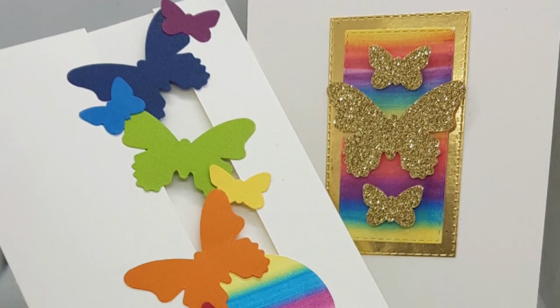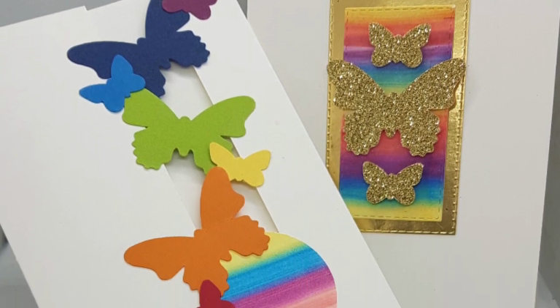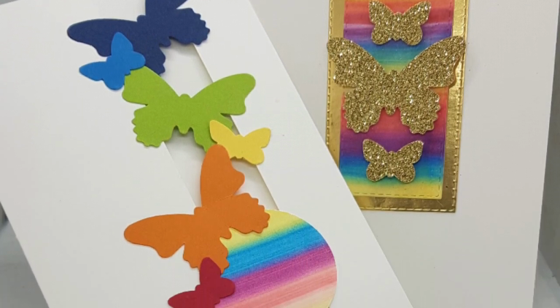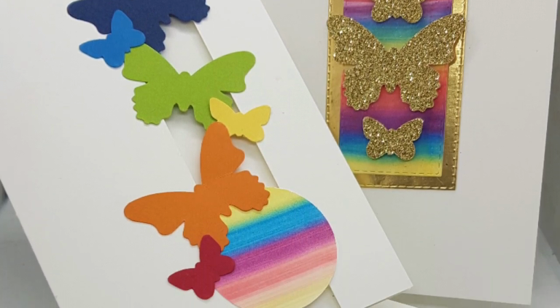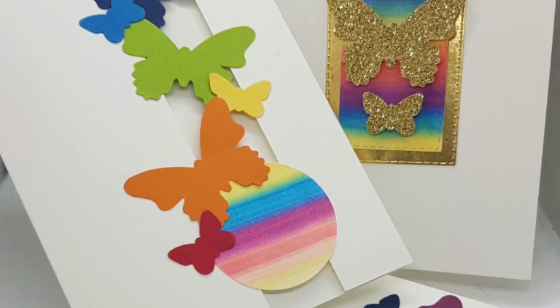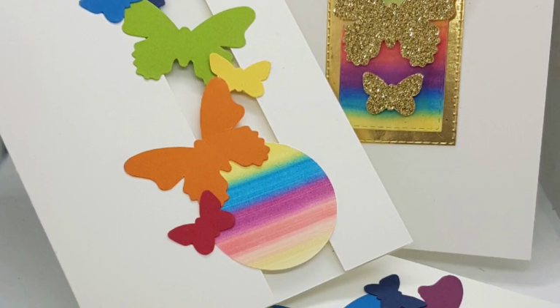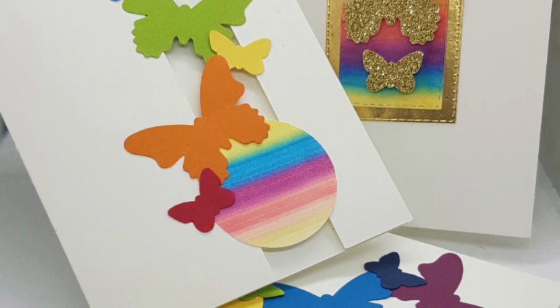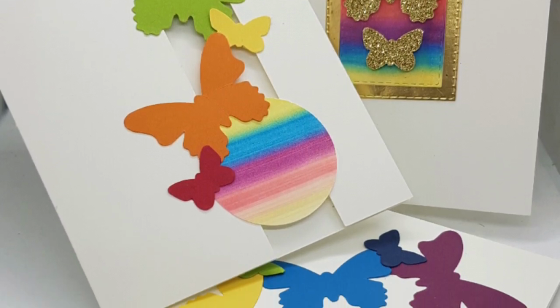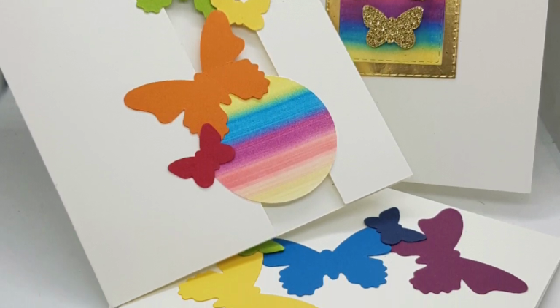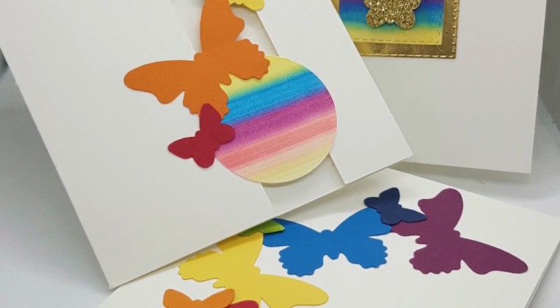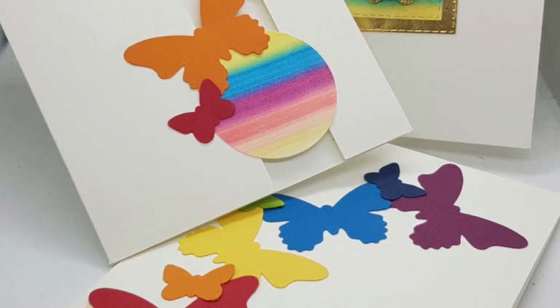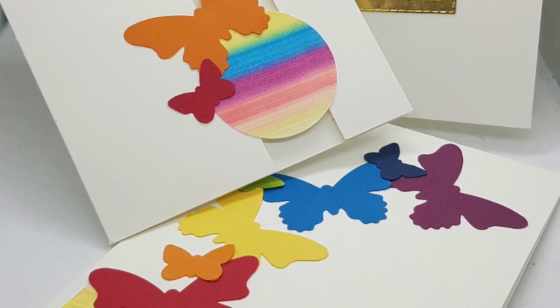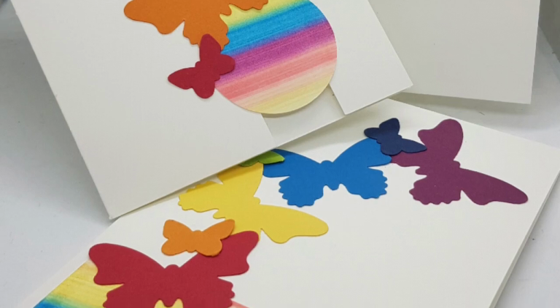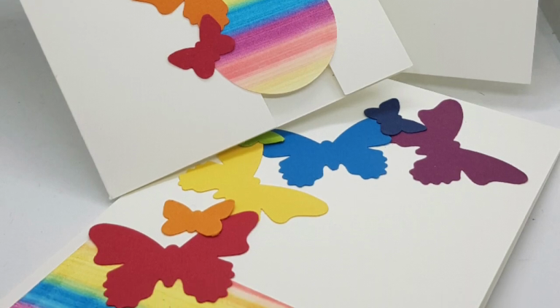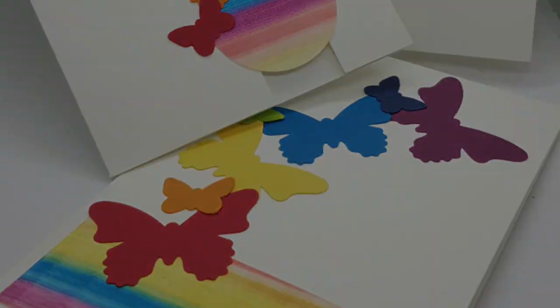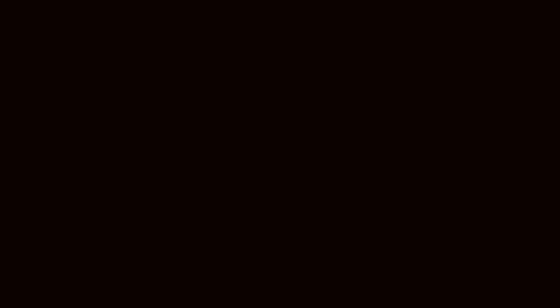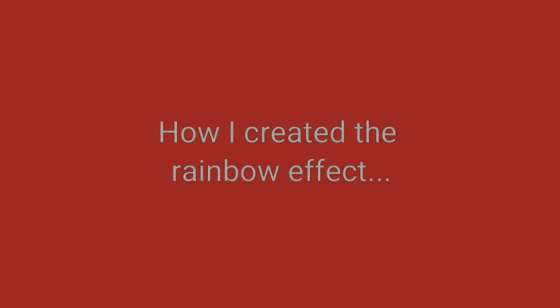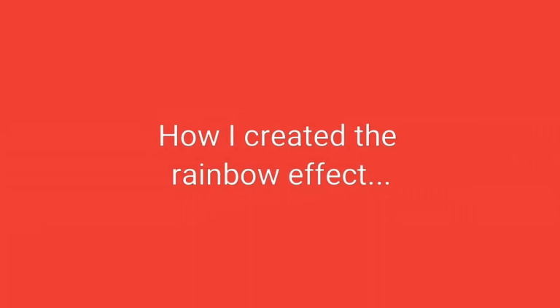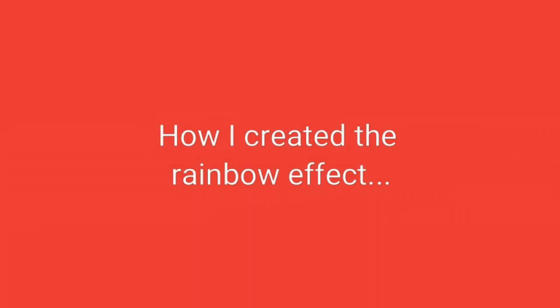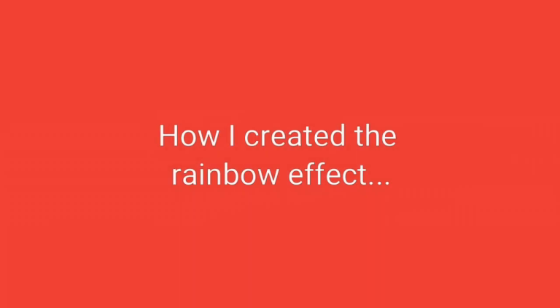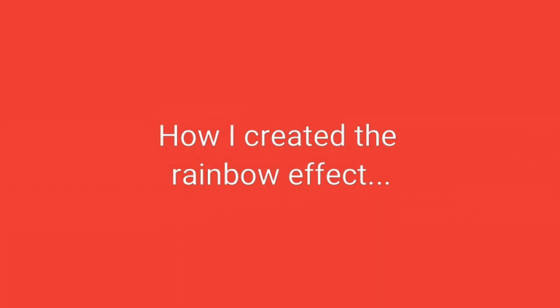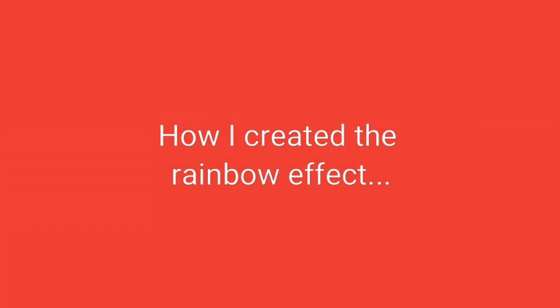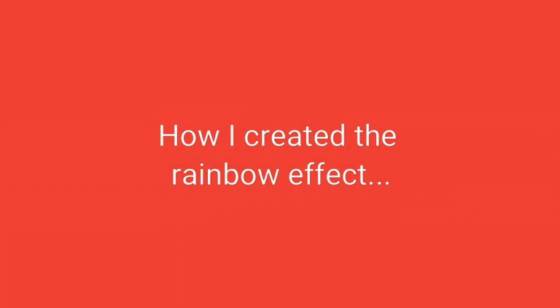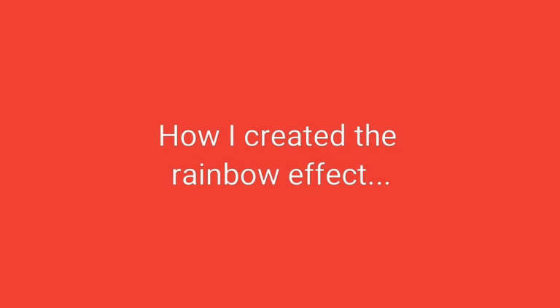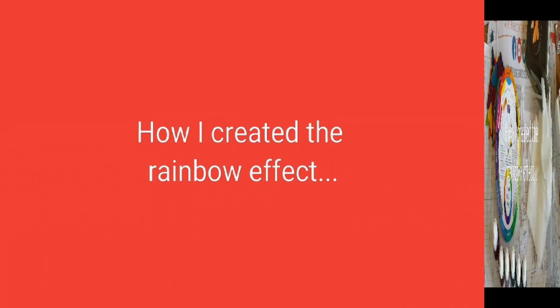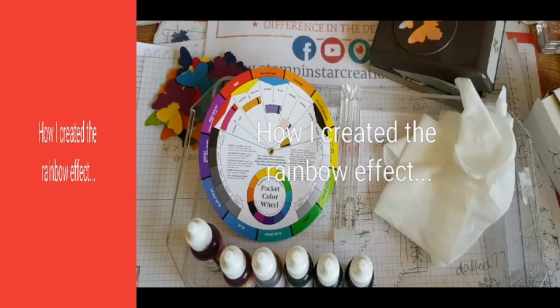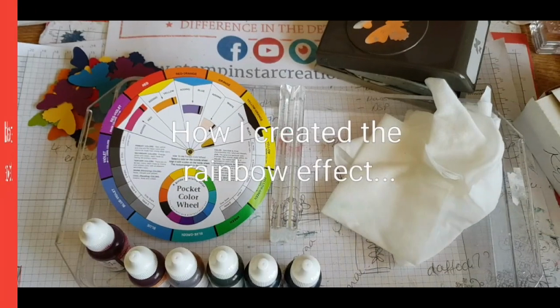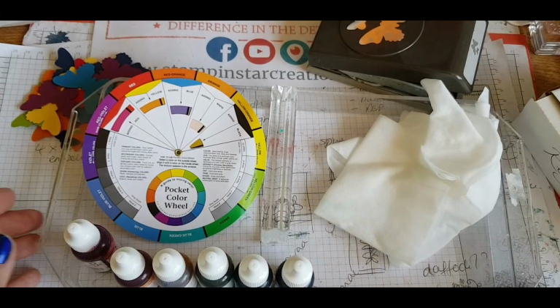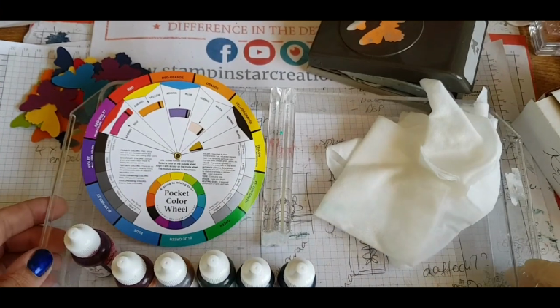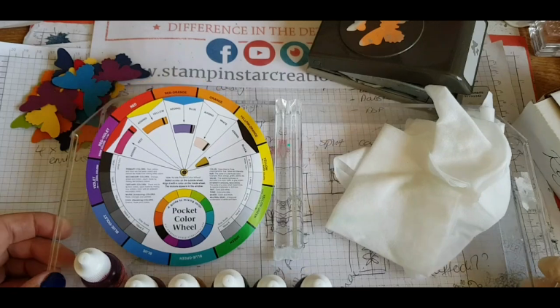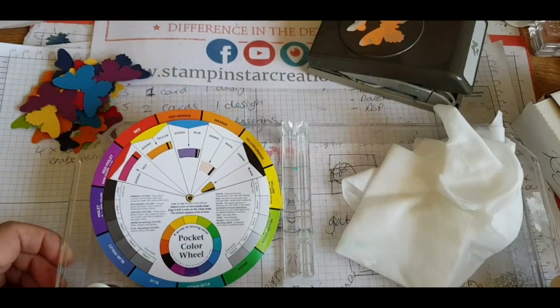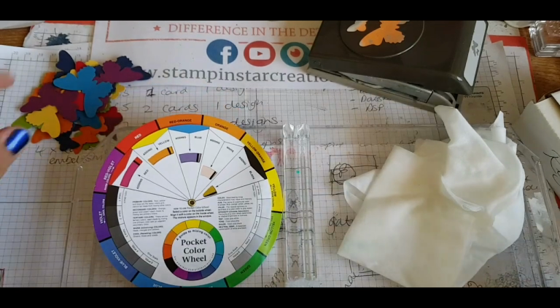Hi, this is Esther. Welcome to my channel, Stampin' Star Creations. I wanted to show you the background of how I made the cards and made the rainbow effect.